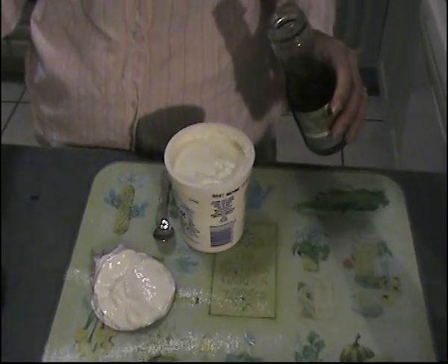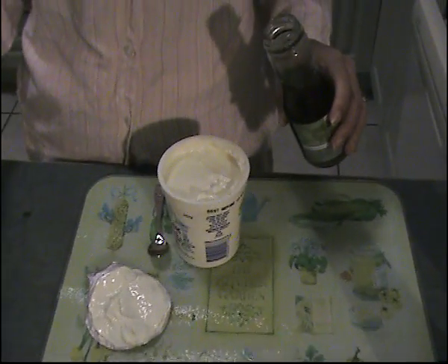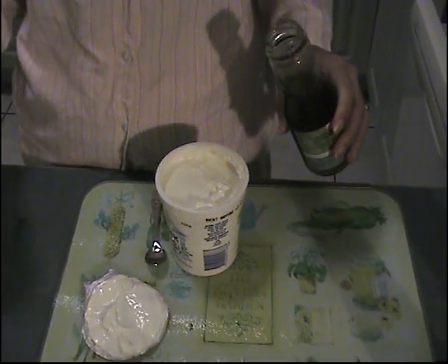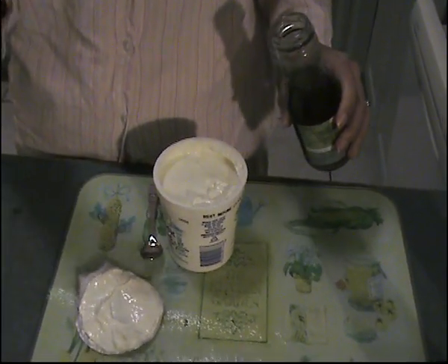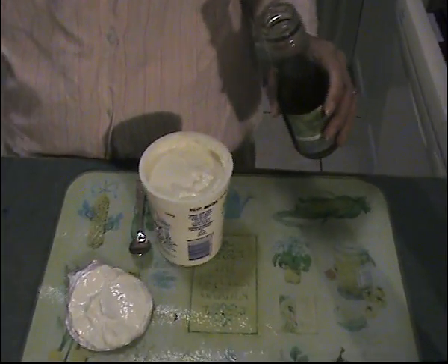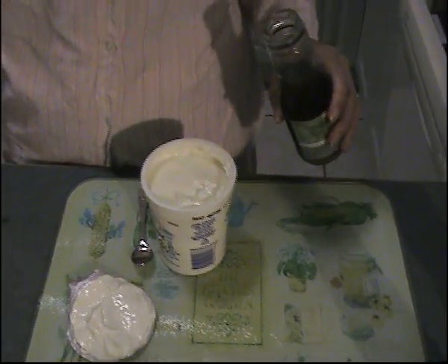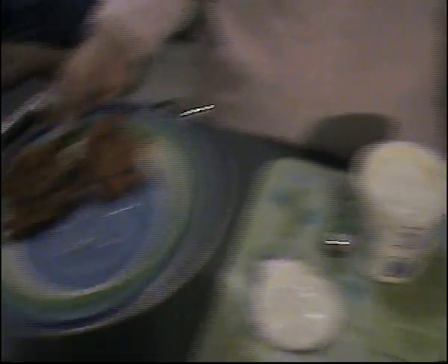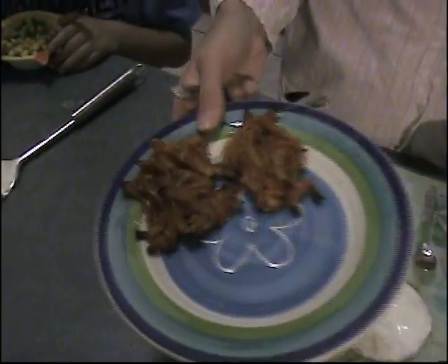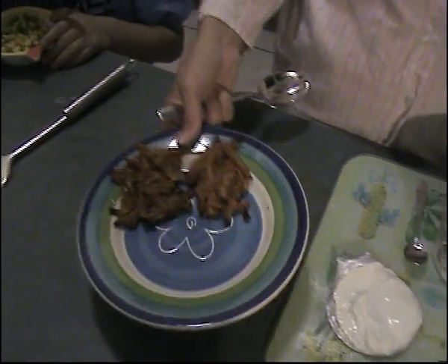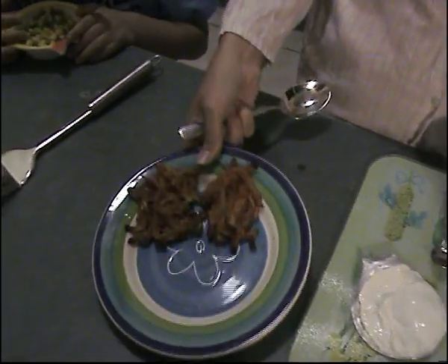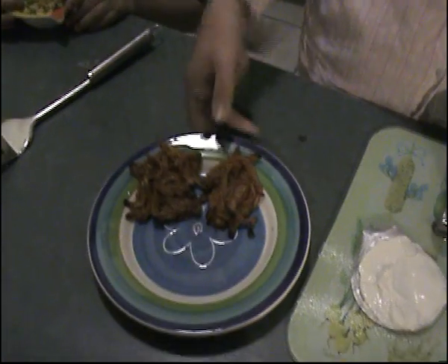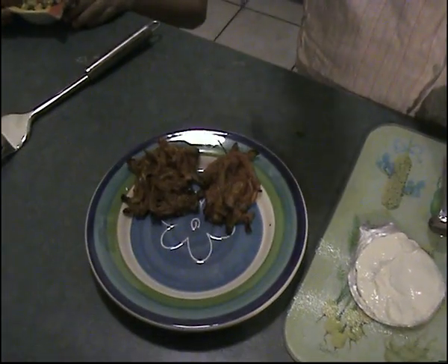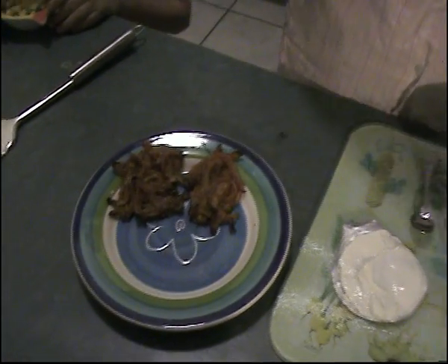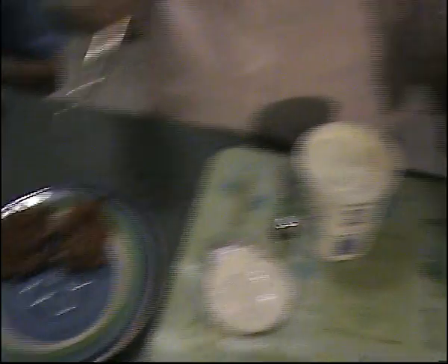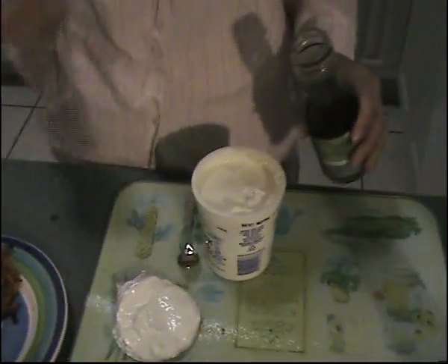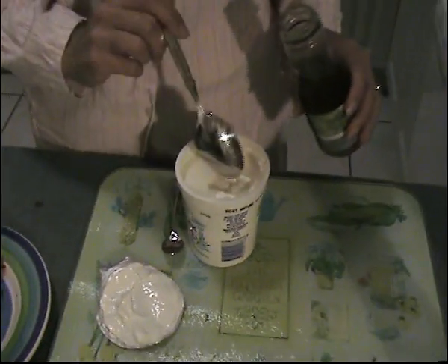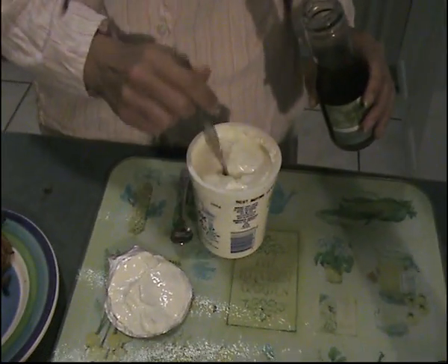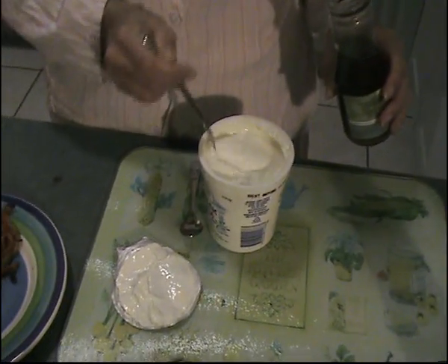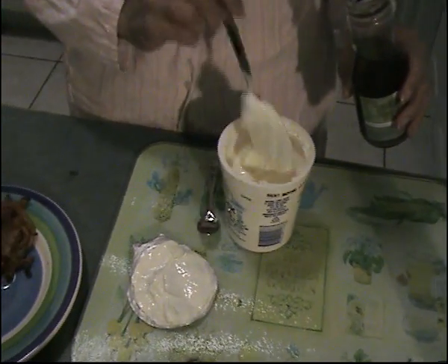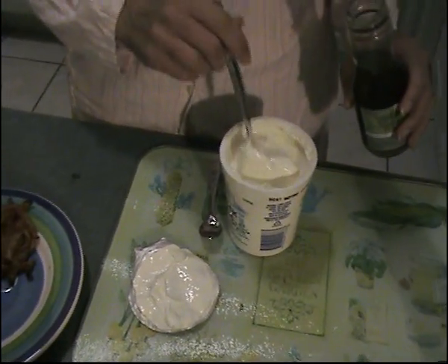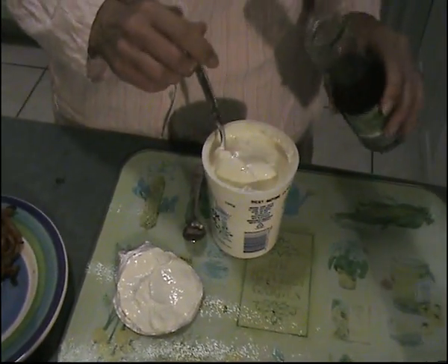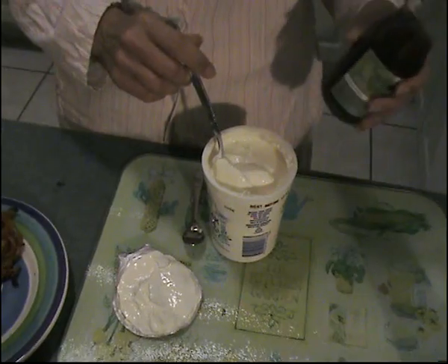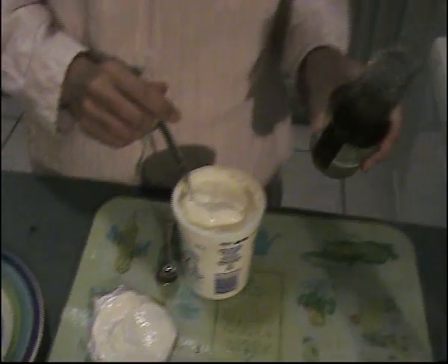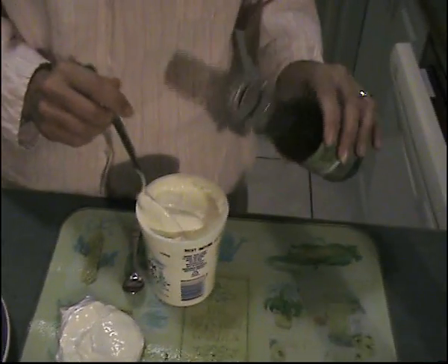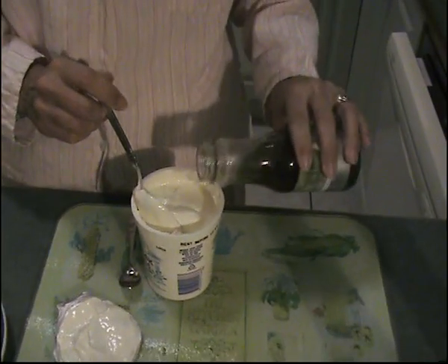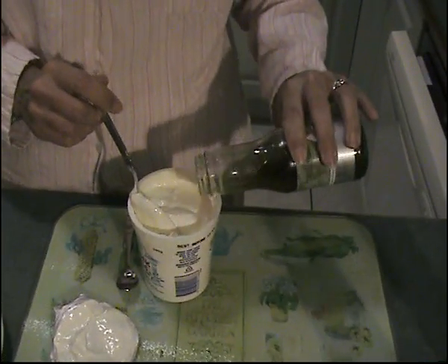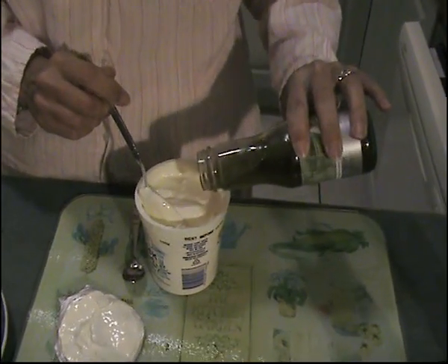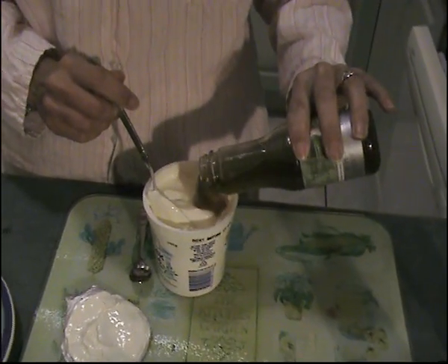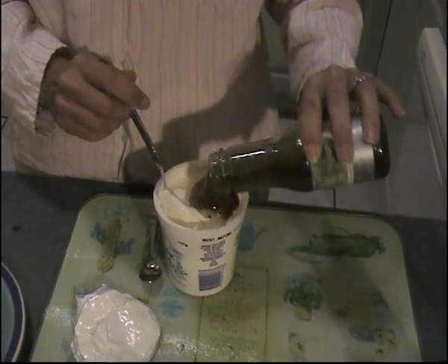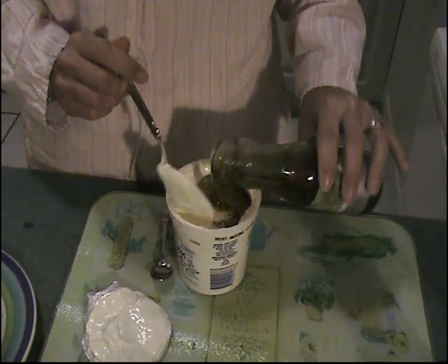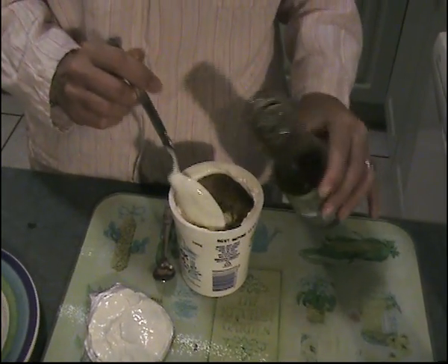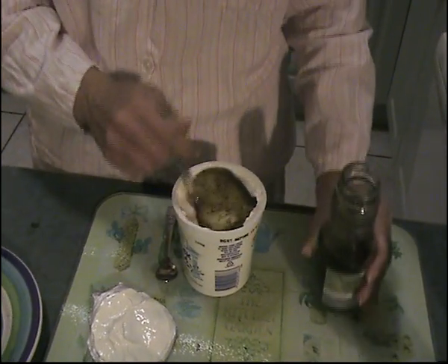The onion barges are finished, as you can see, out of the oven. So what I'm going to serve them with is this — it's just natural yoghurt, and all it is is mint sauce. Loads of that.